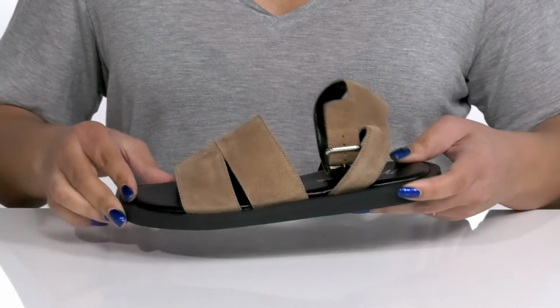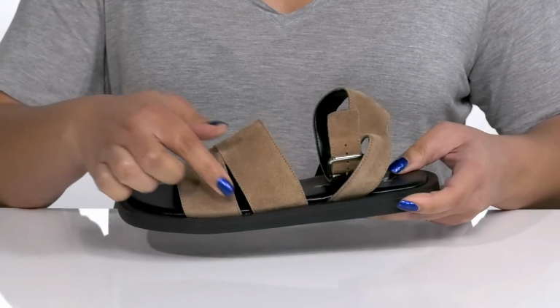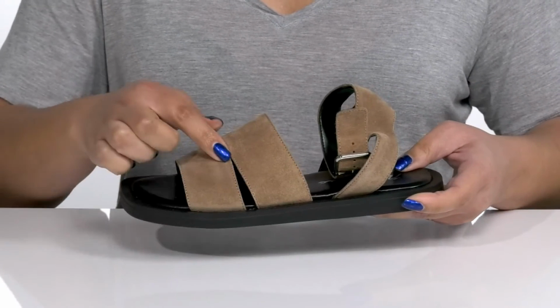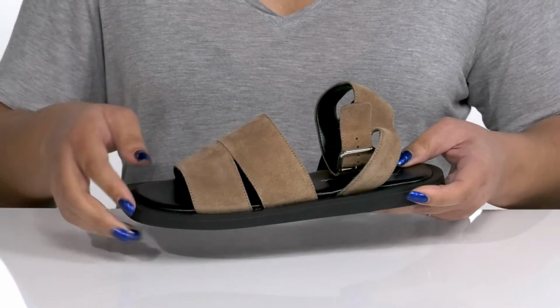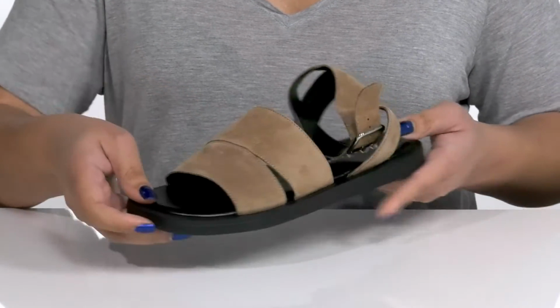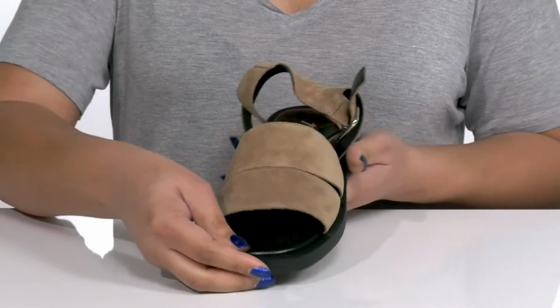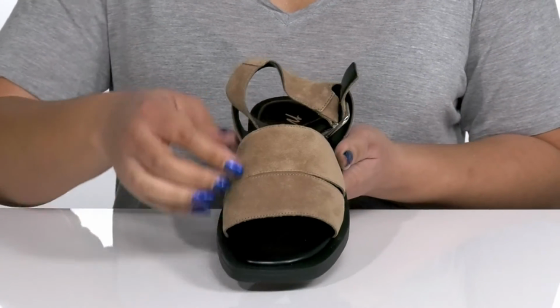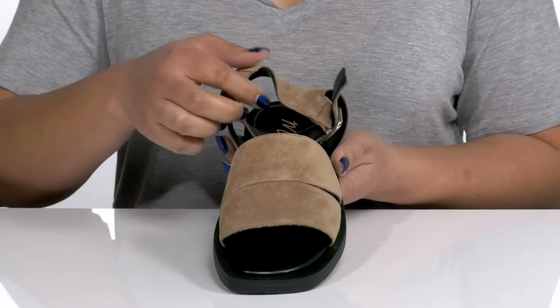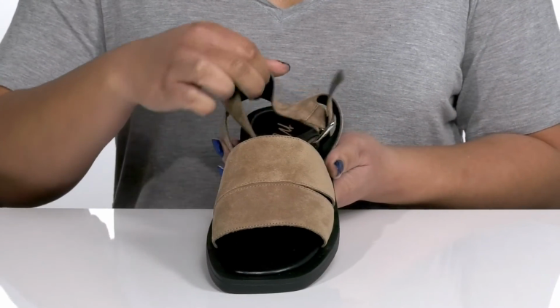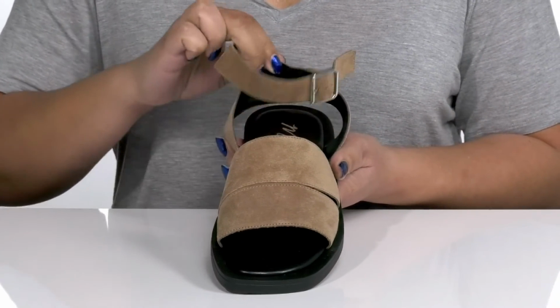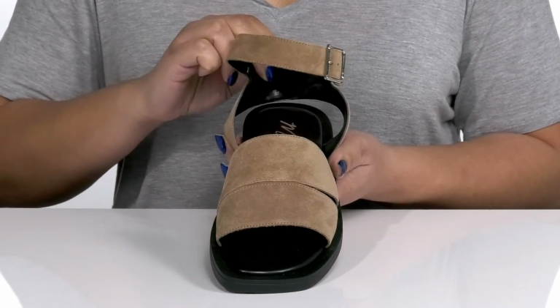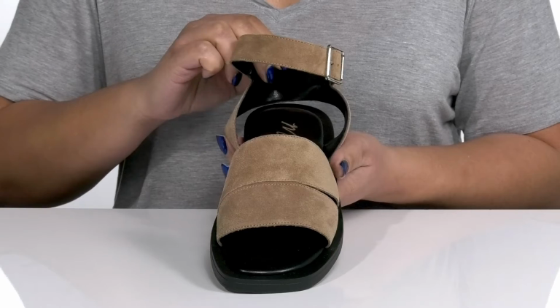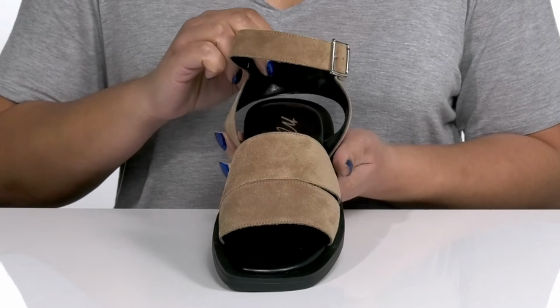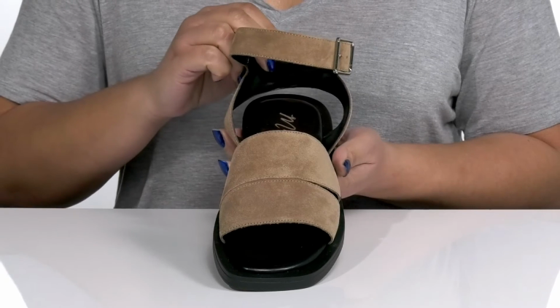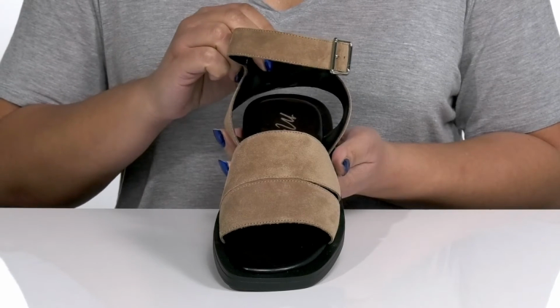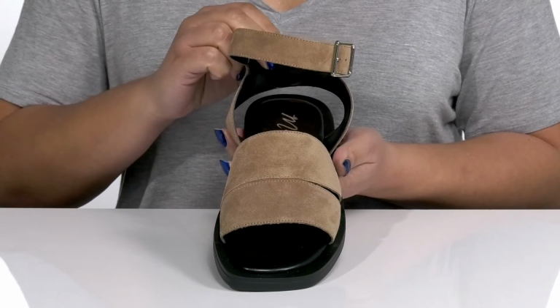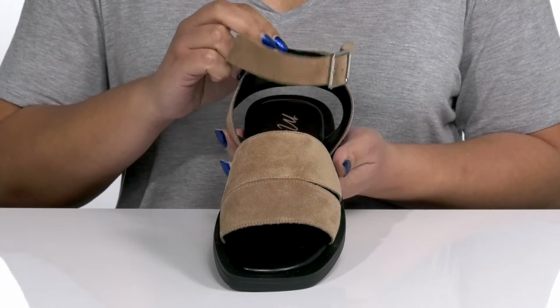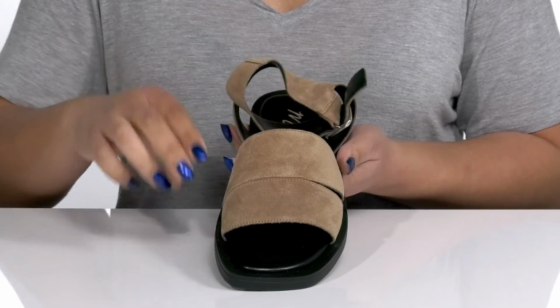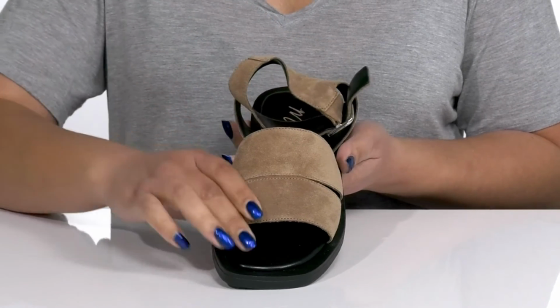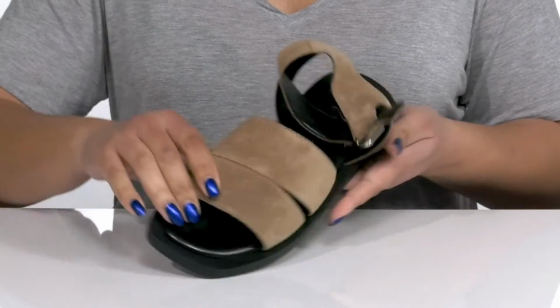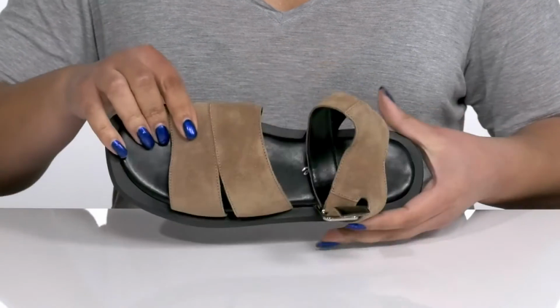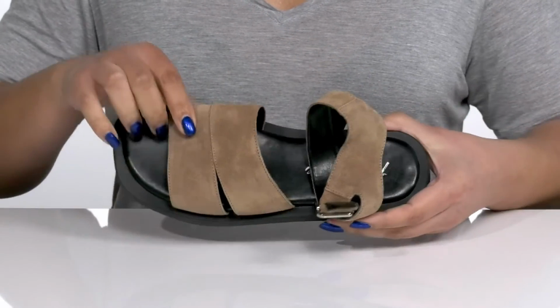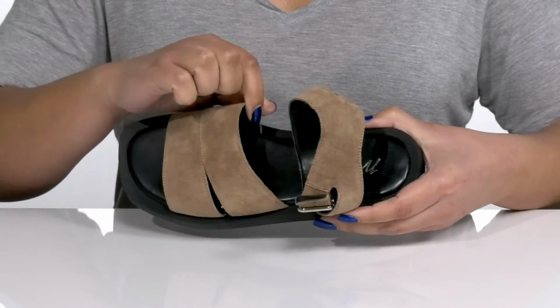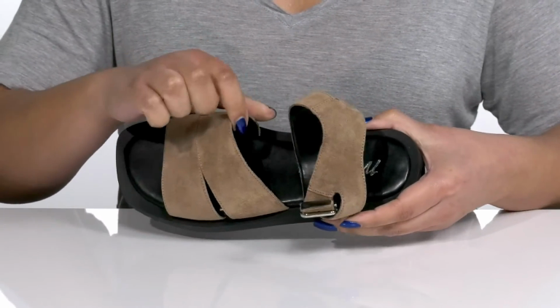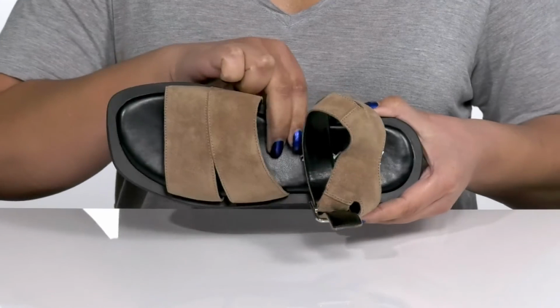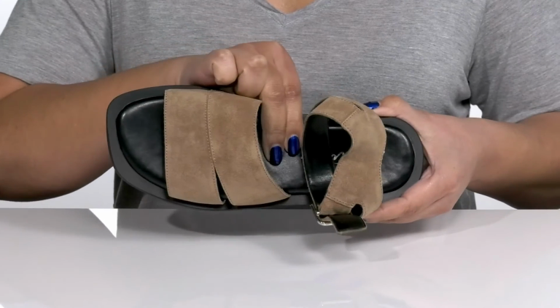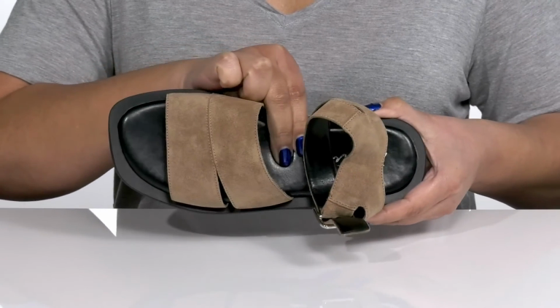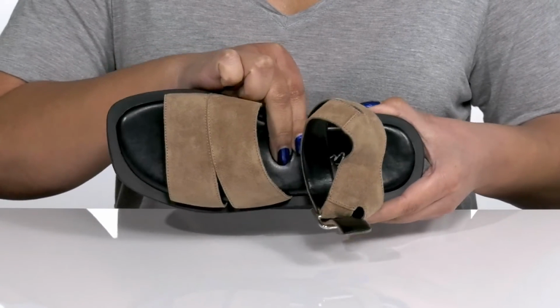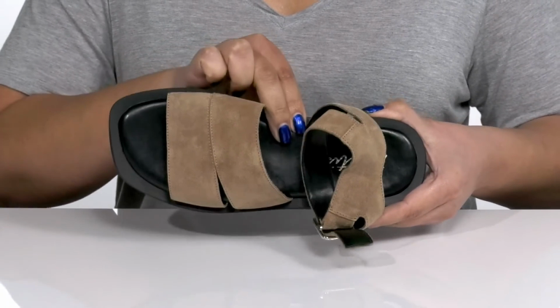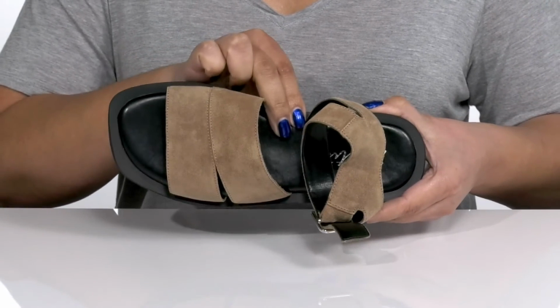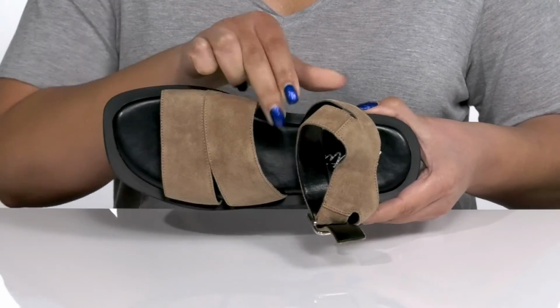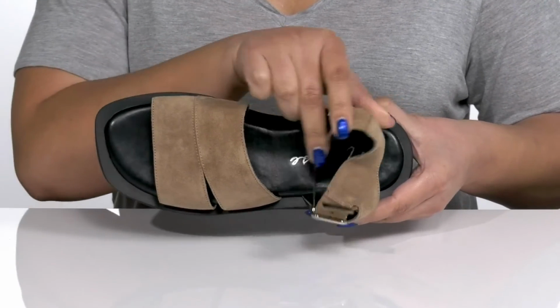They have a small cutout detail at the side, giving you a simple yet functional style that can go with many casual outfits. Inside there is a leather lining with a generously cushioned footbed to keep you comfortable all day.